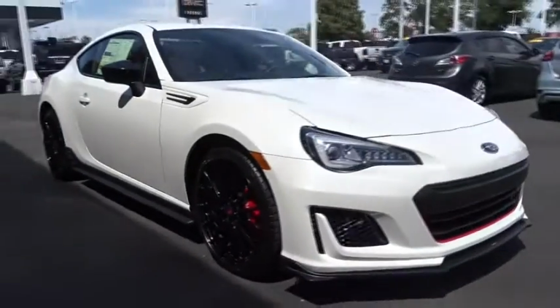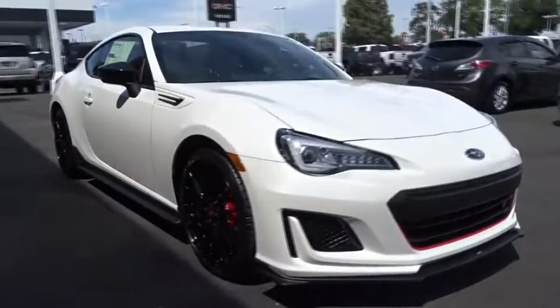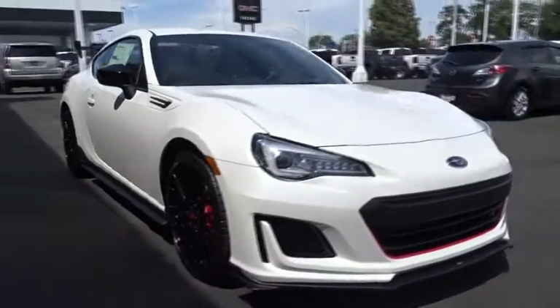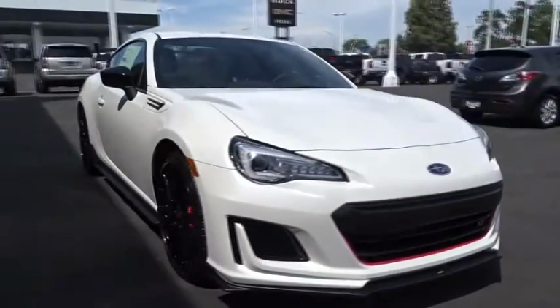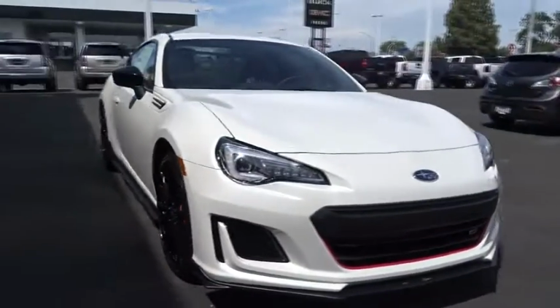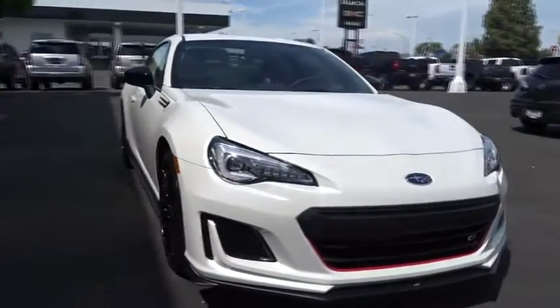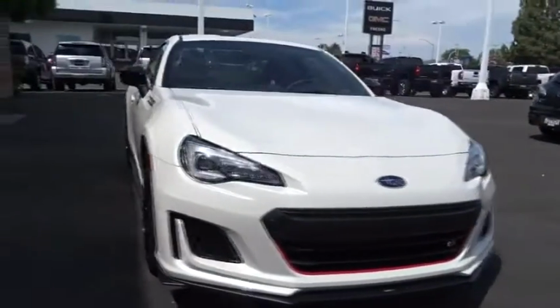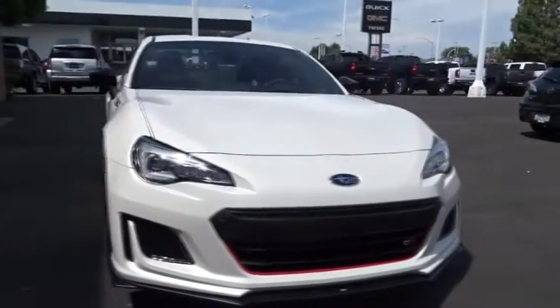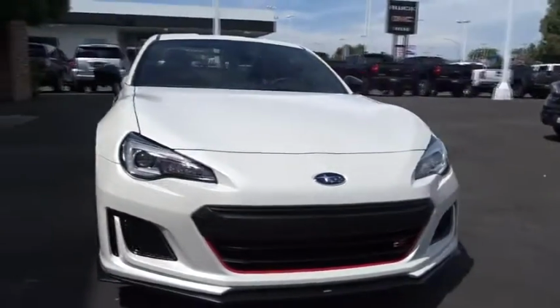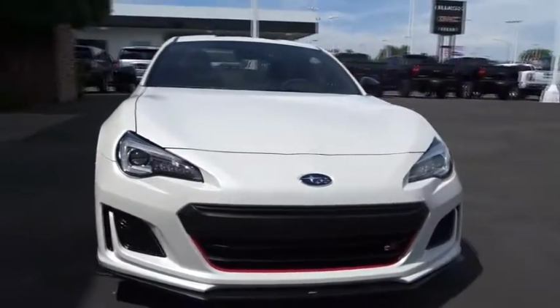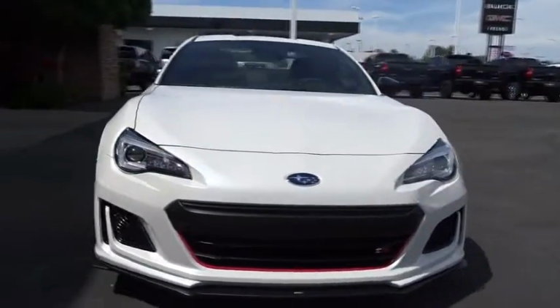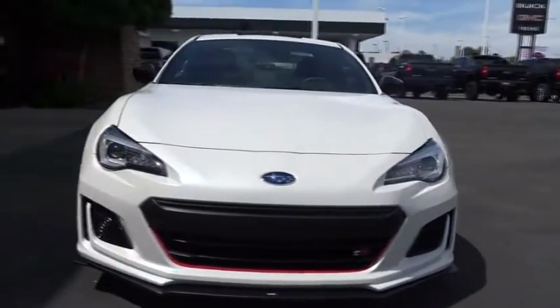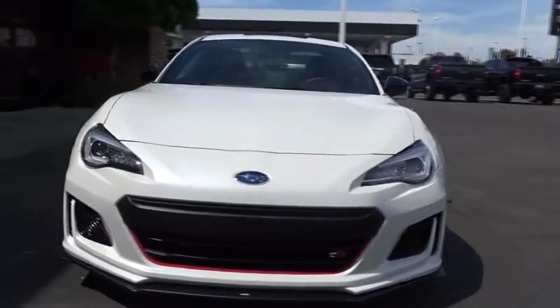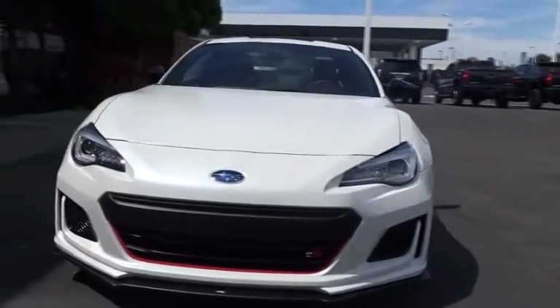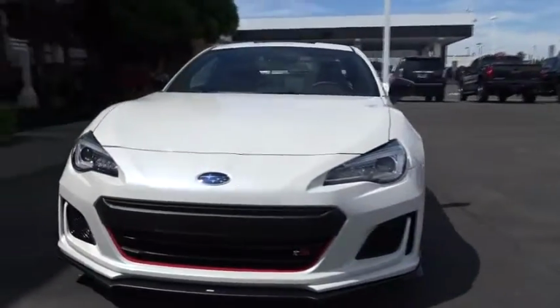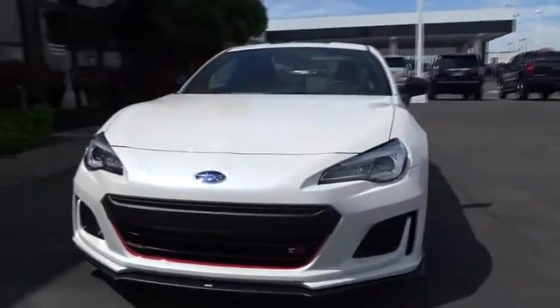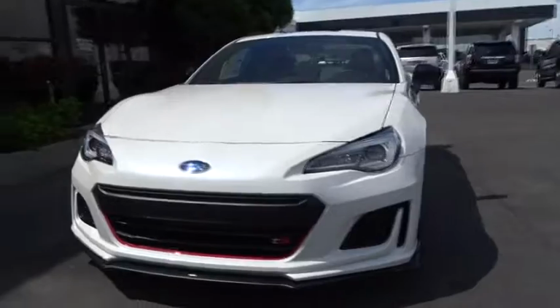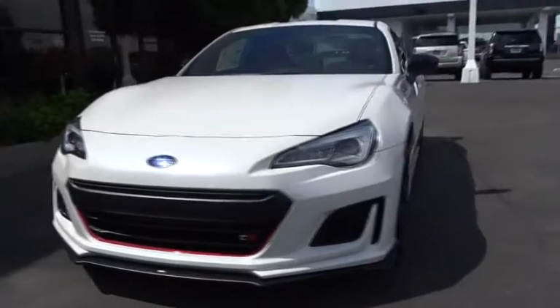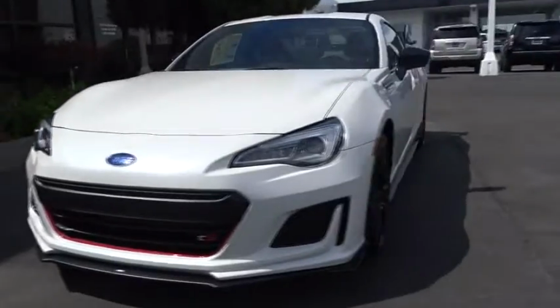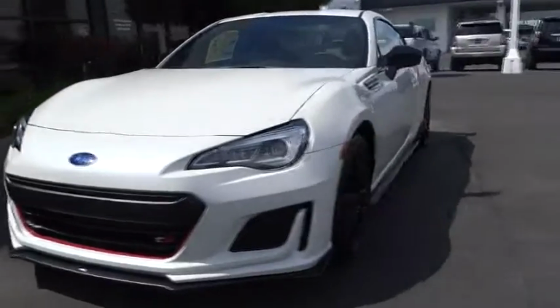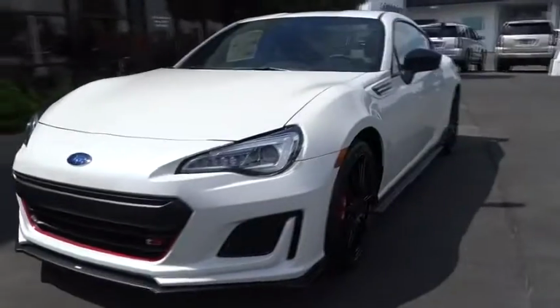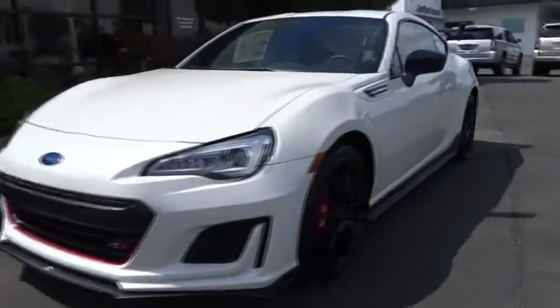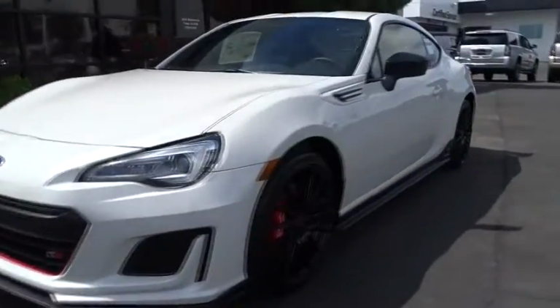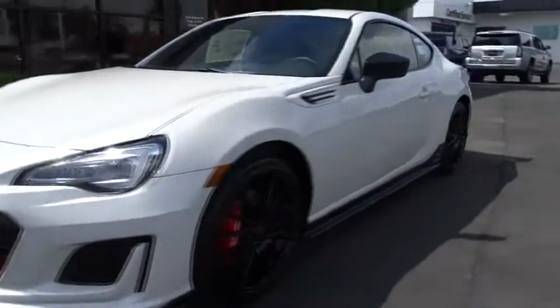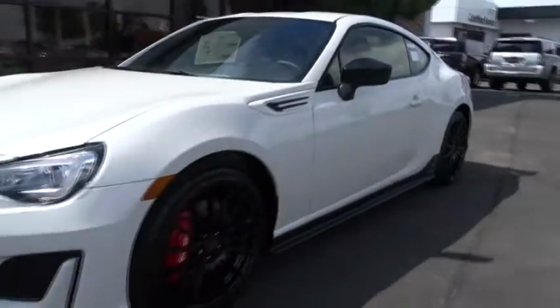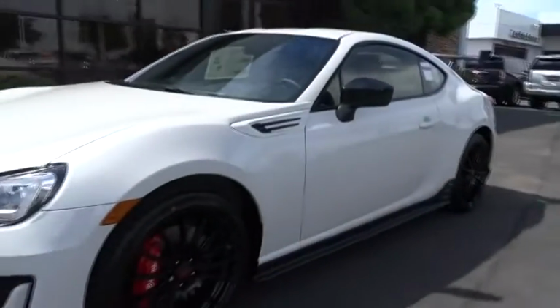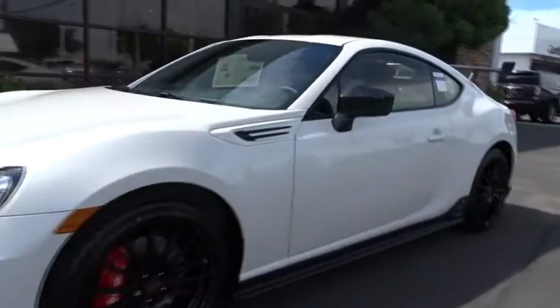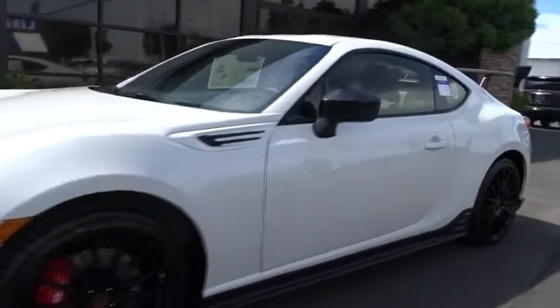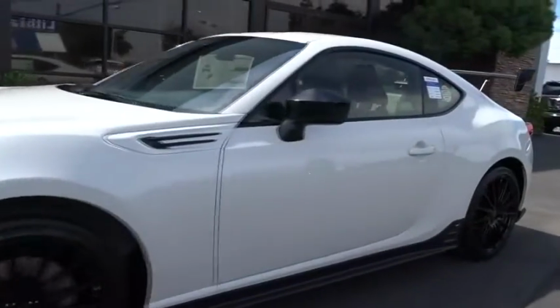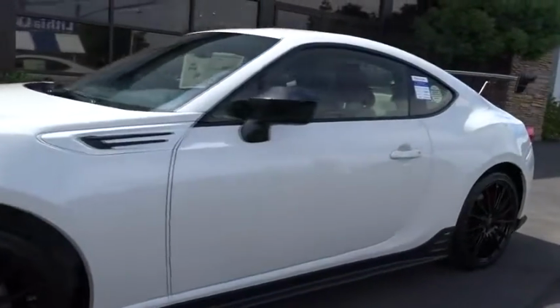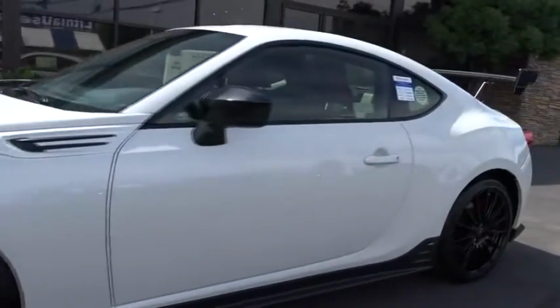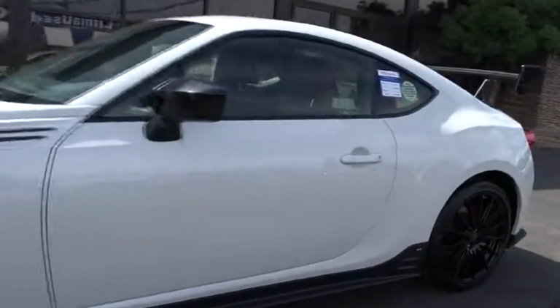AM FM stereo radio, auto off headlights, rear defrost, power door locks, CD player. Come take a test drive today.